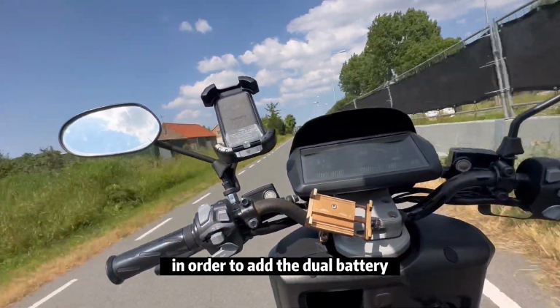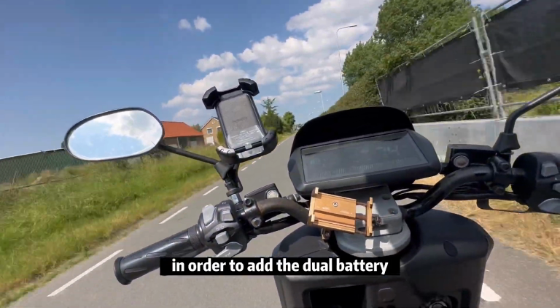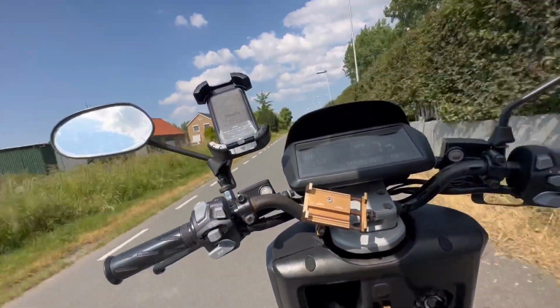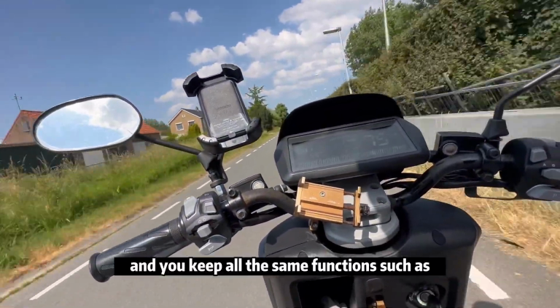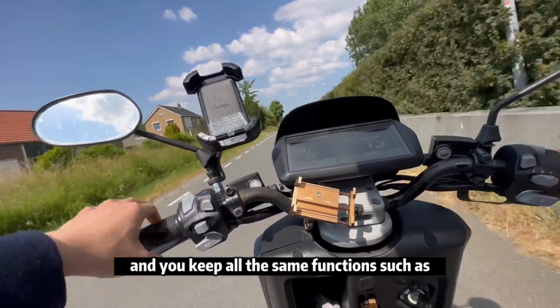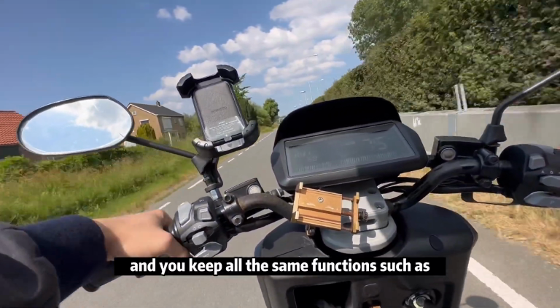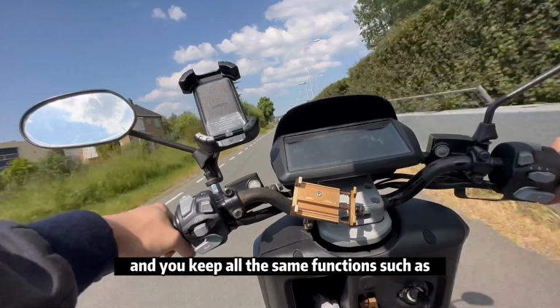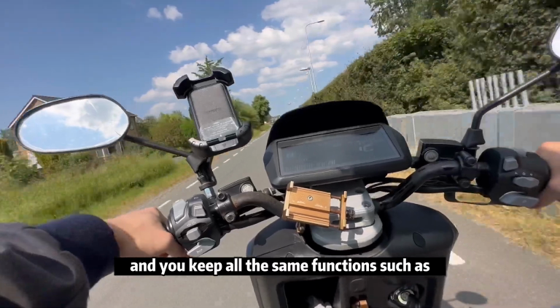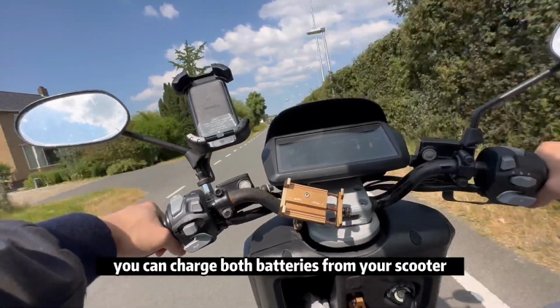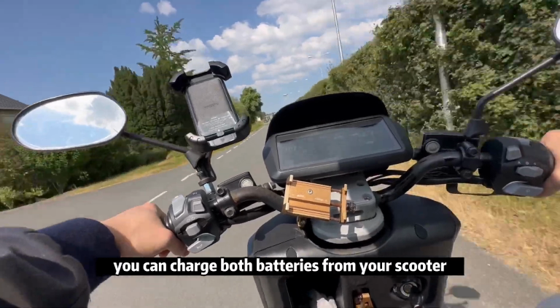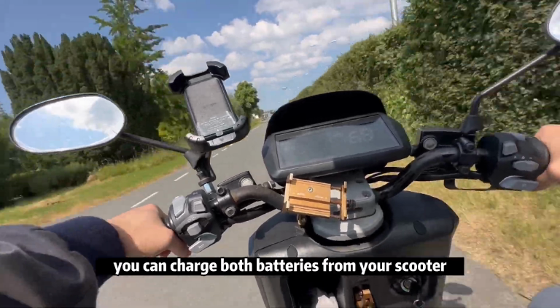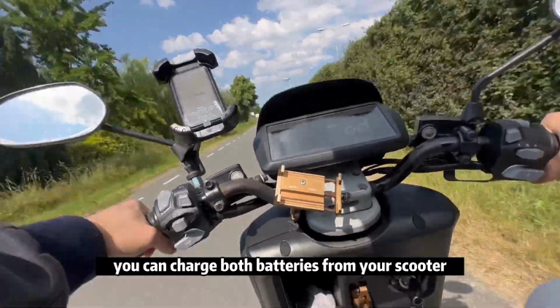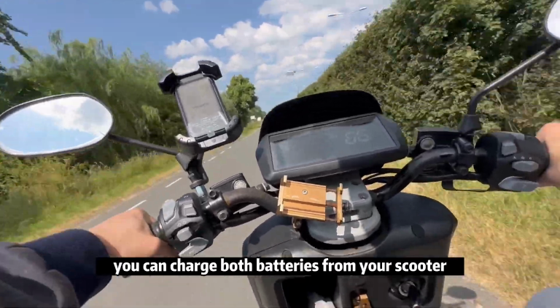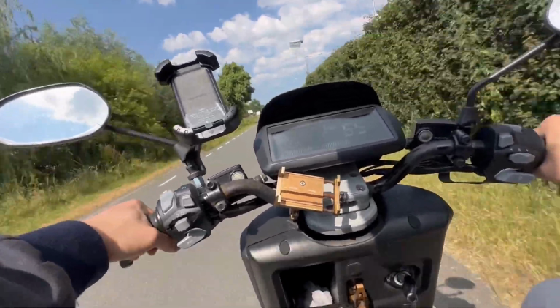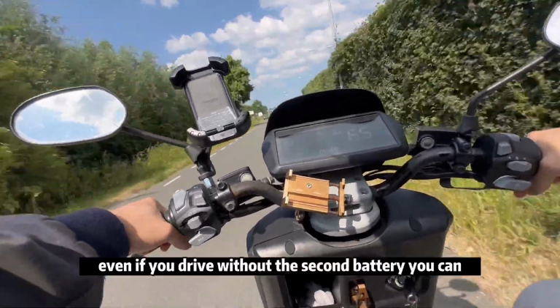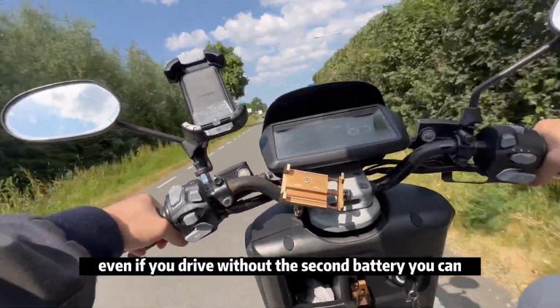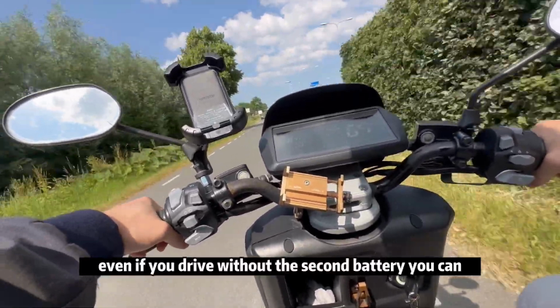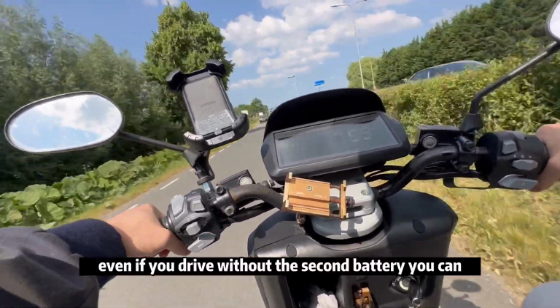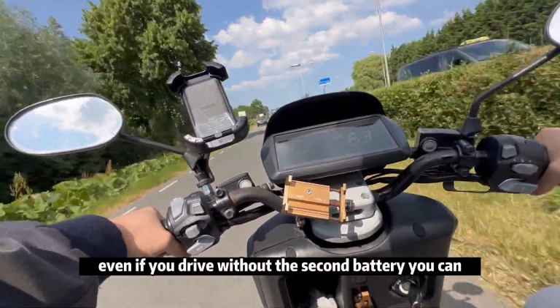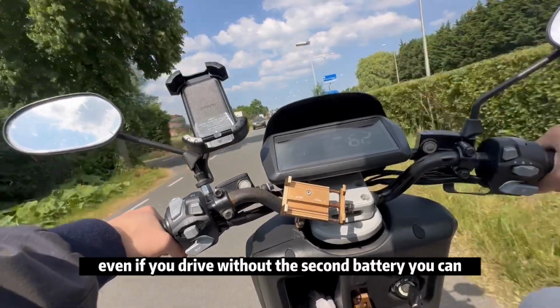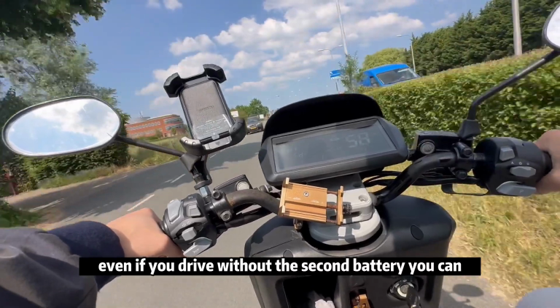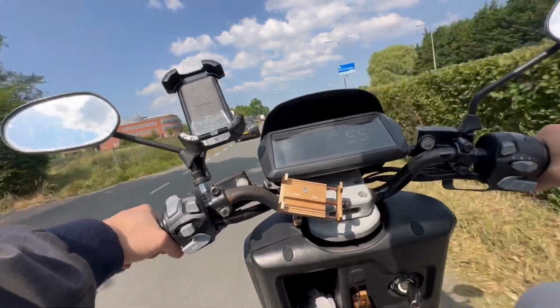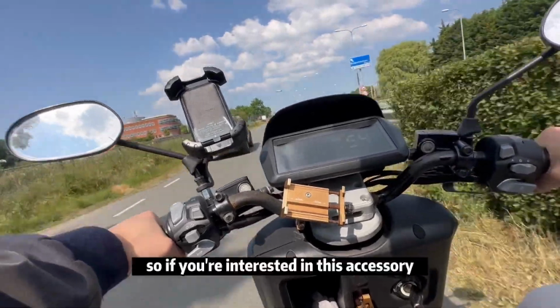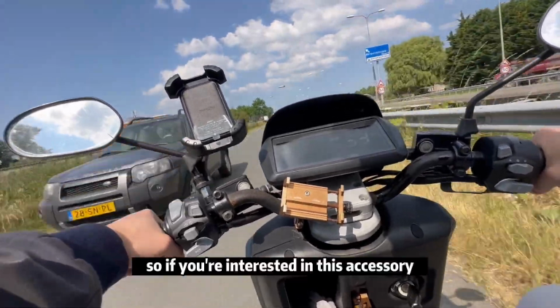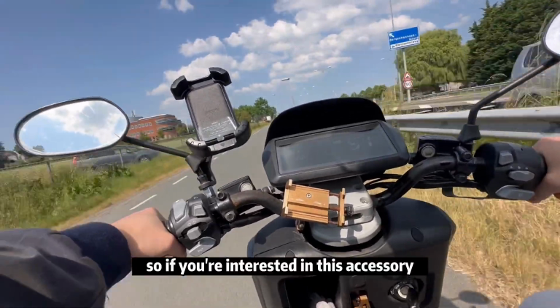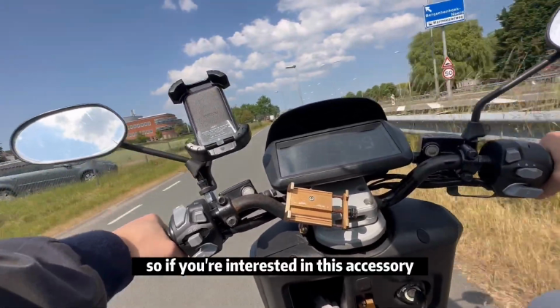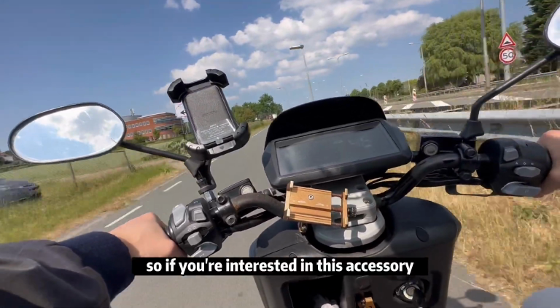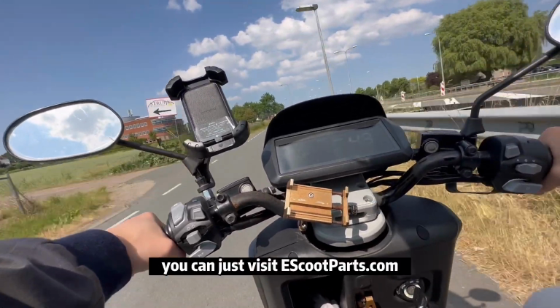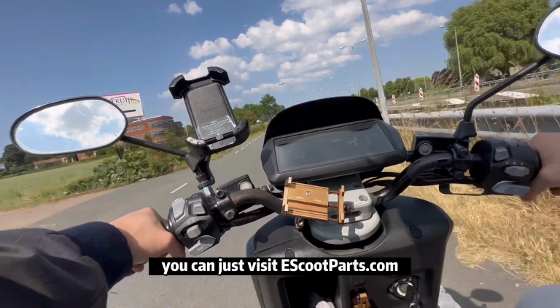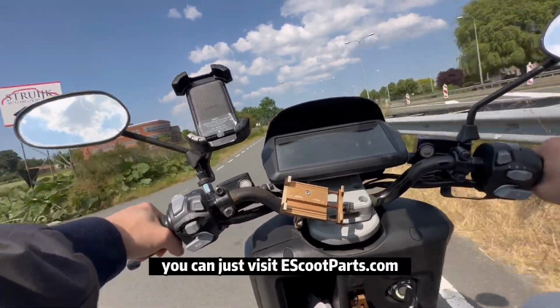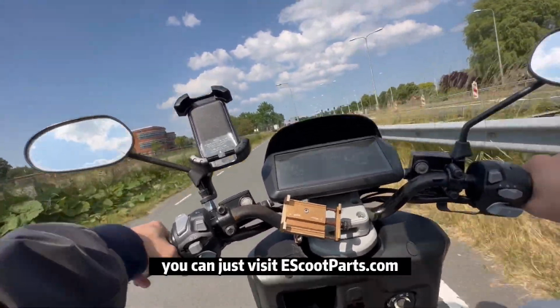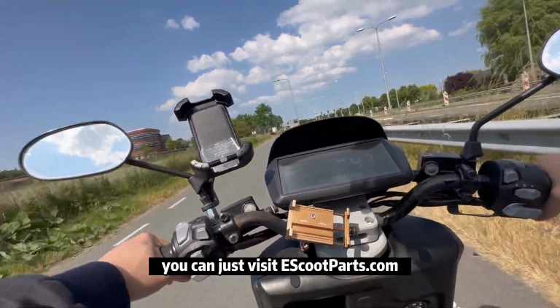You can simply add our dual connector to add a second battery and keep all the same functions — including charging both batteries from your scooter. This works even if you drive without the second battery. If you're interested in this accessory, visit escooparts.com.